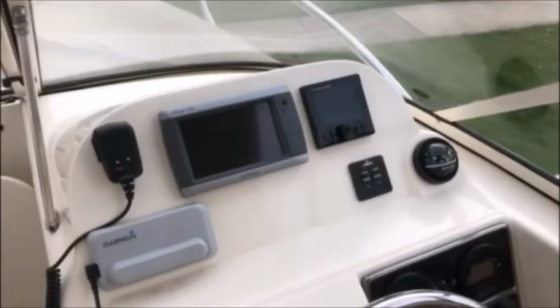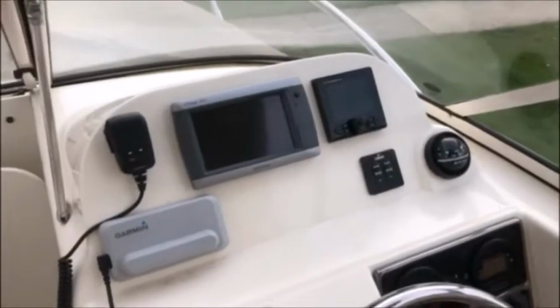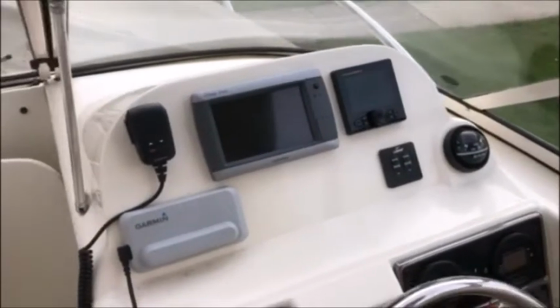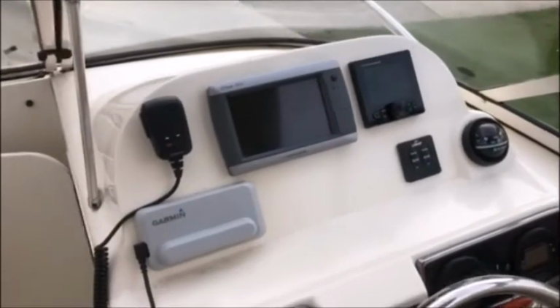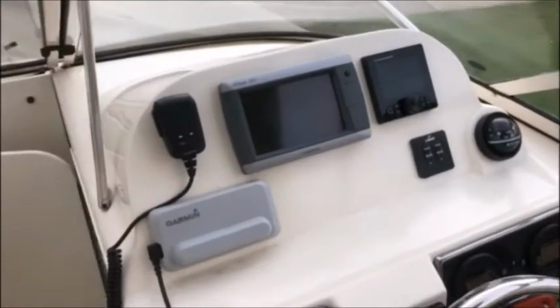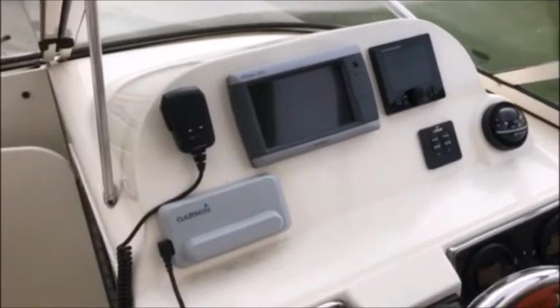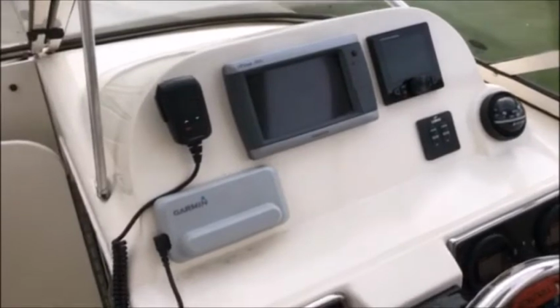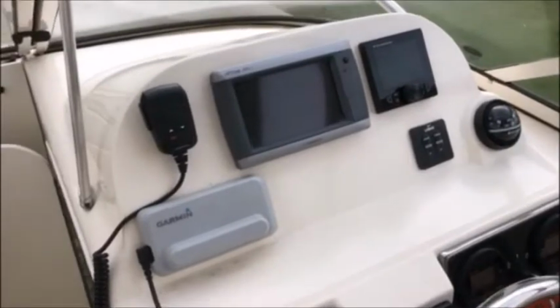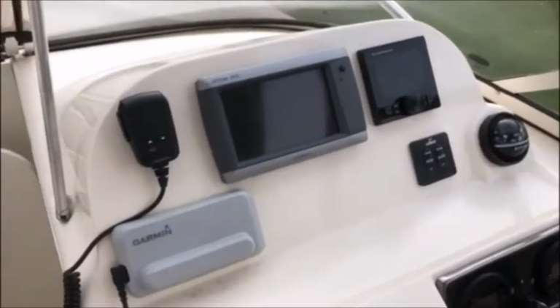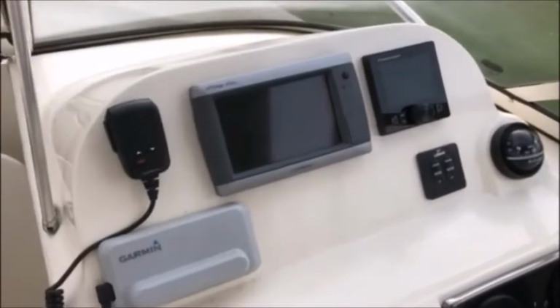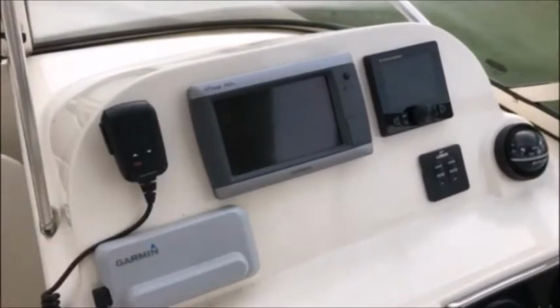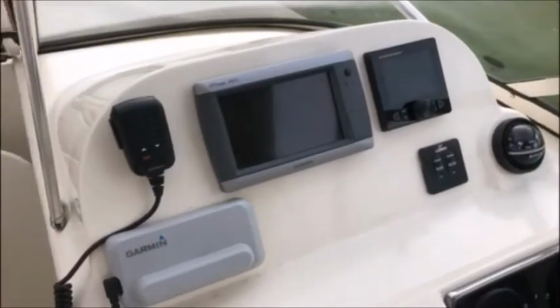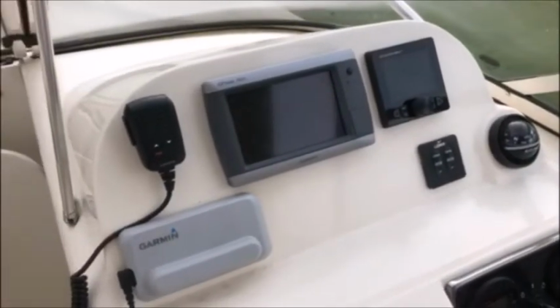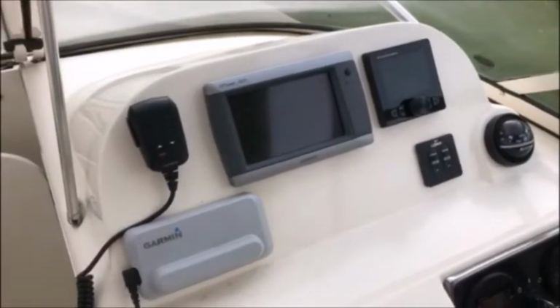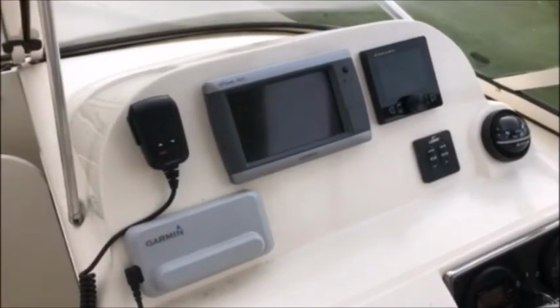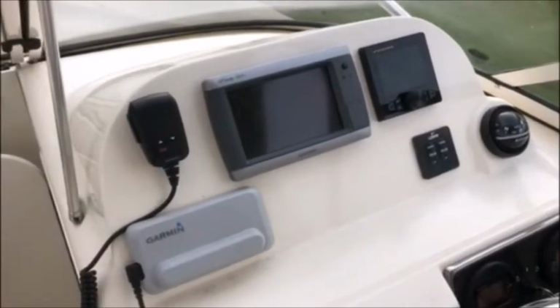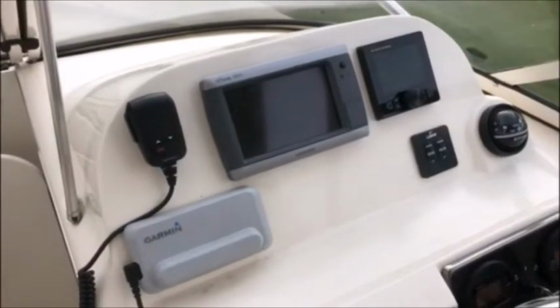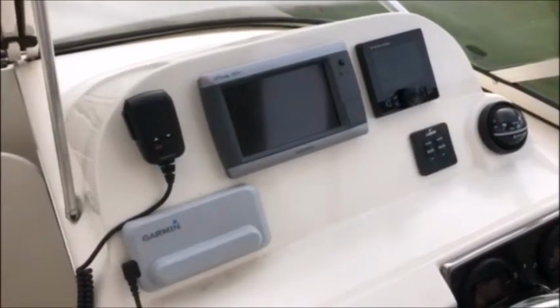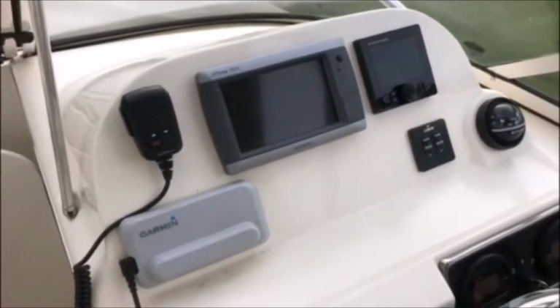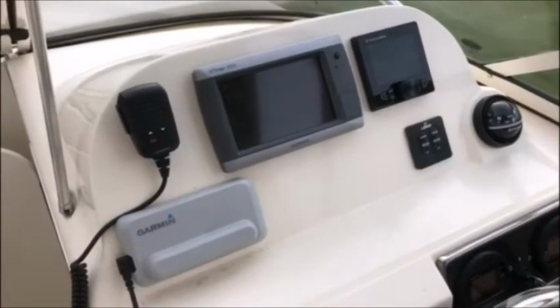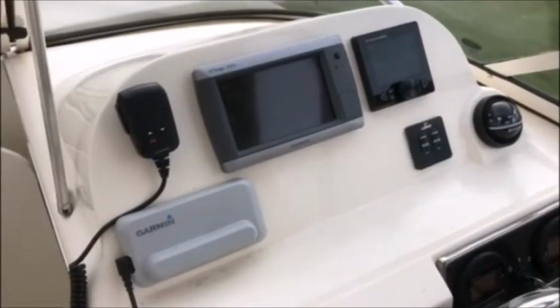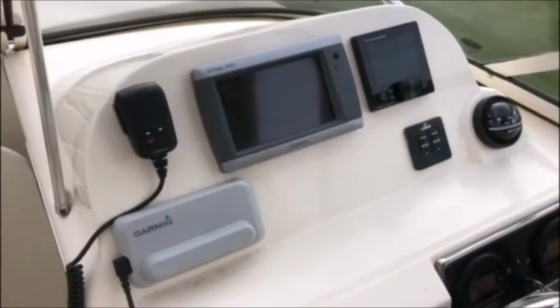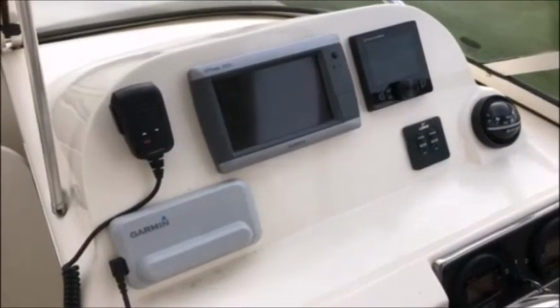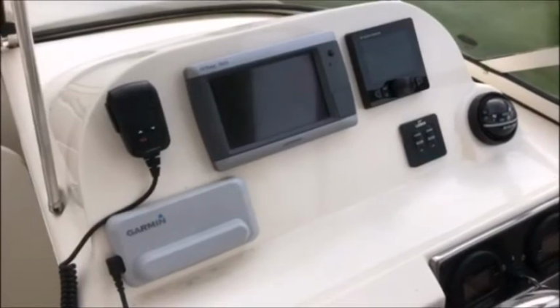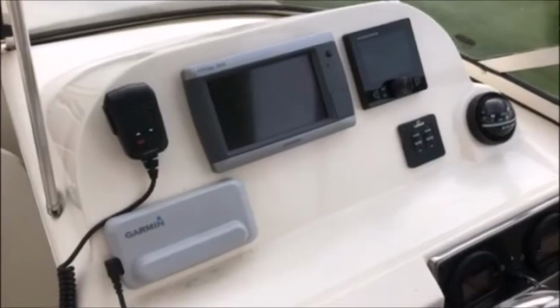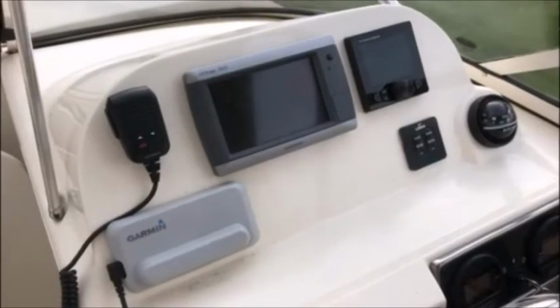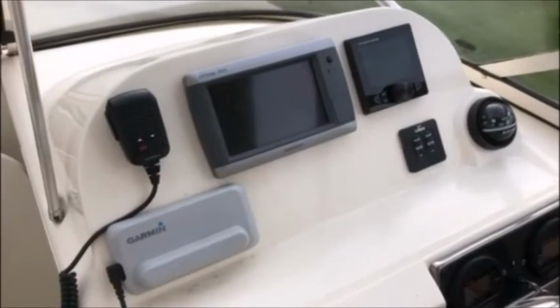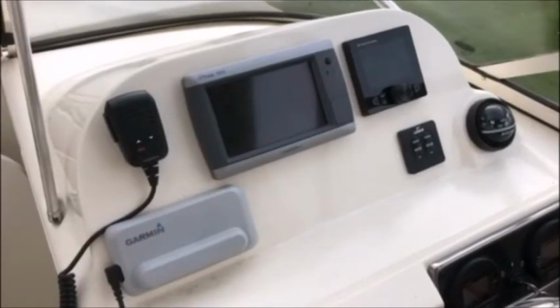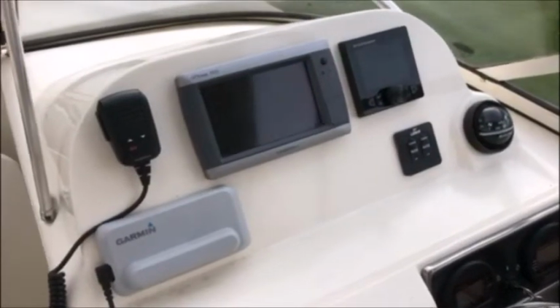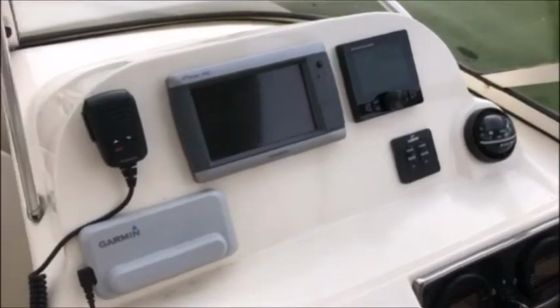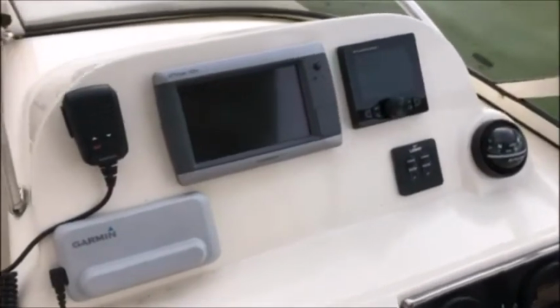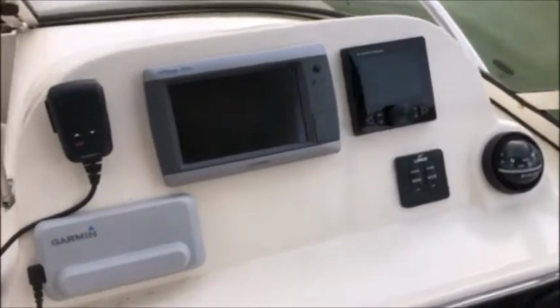Howdy folks, George Shively from South Shore Marine Electronics. This is our latest project and we wanted to stop in and show you. We've already completed it — just wanted to give you a look to see how things turned out.